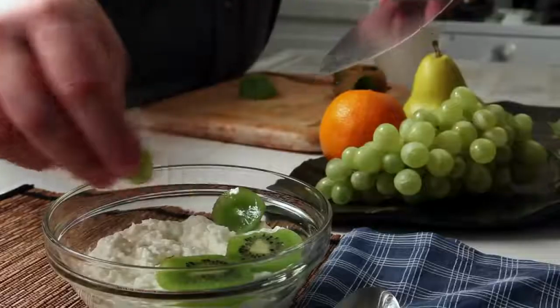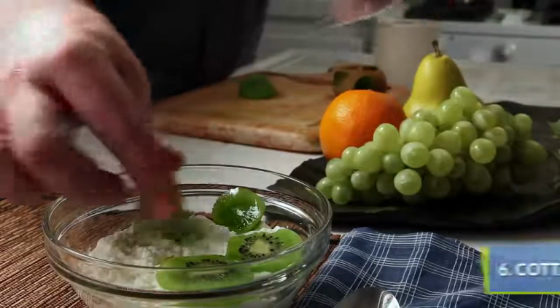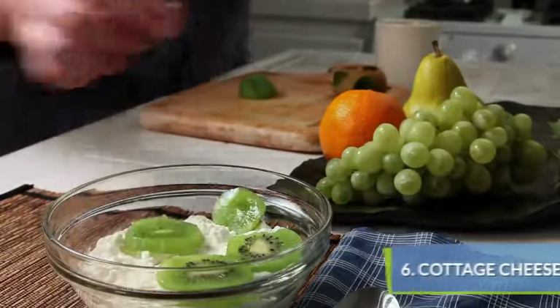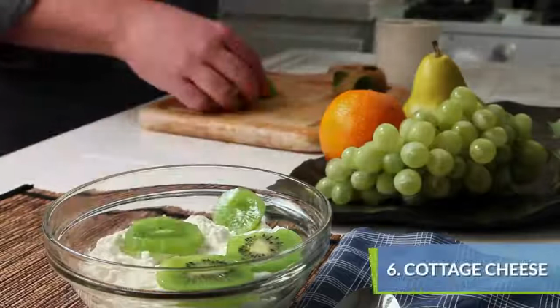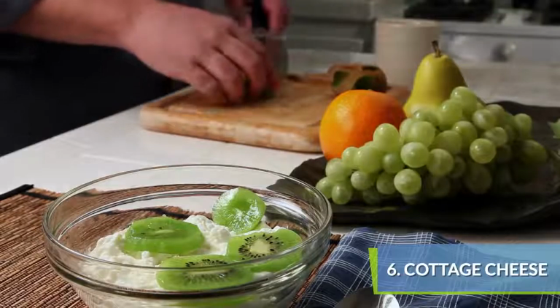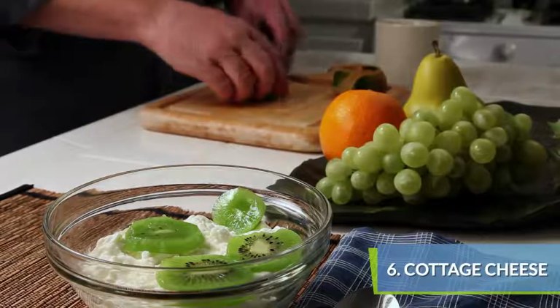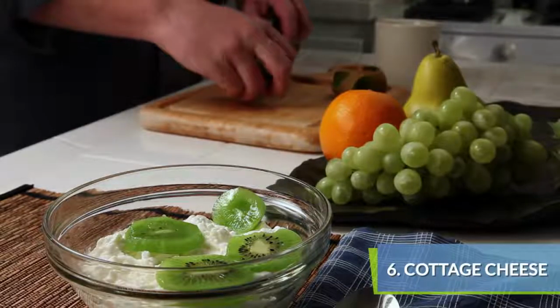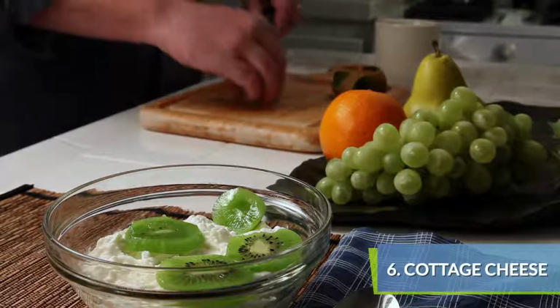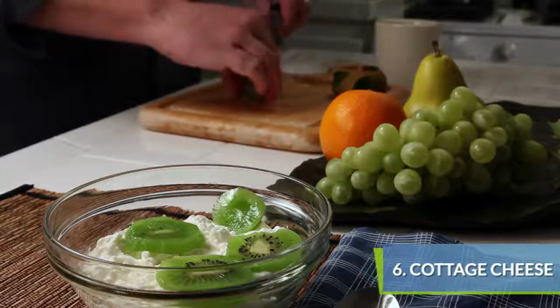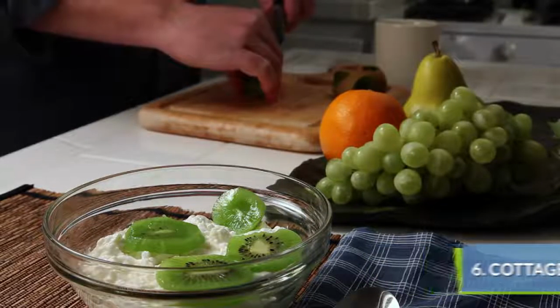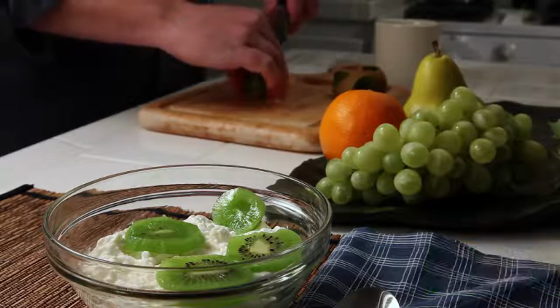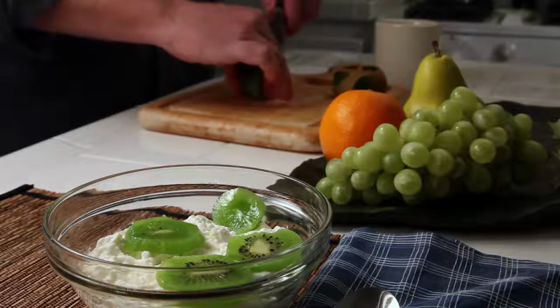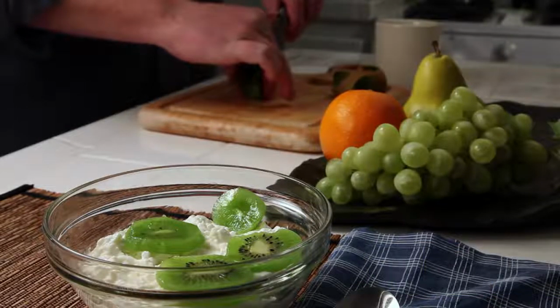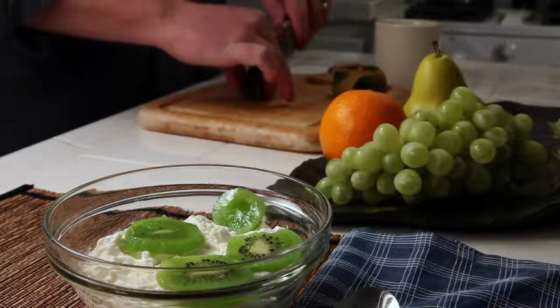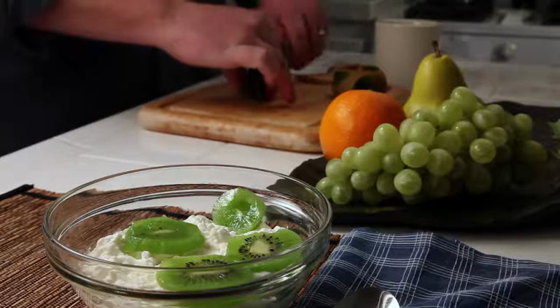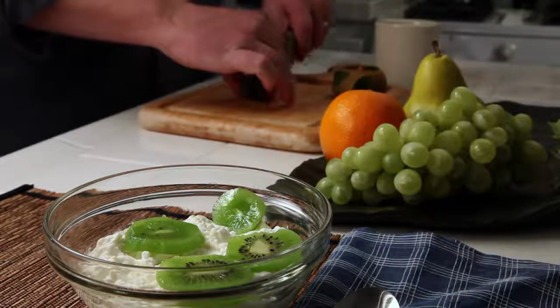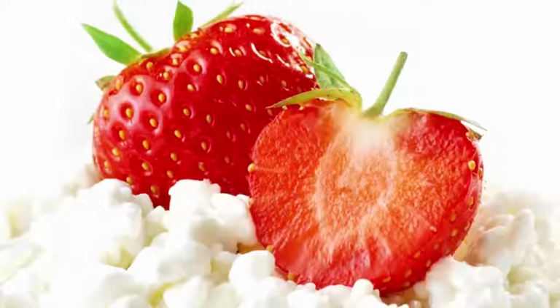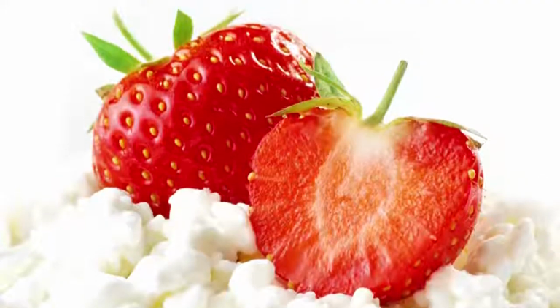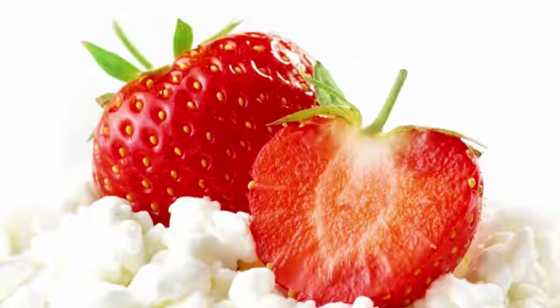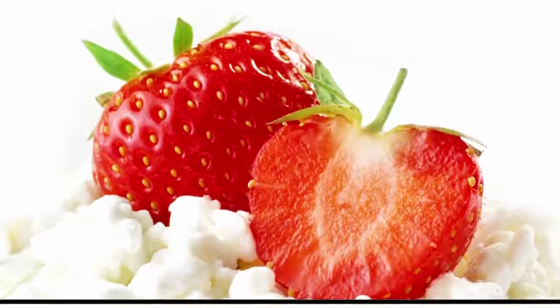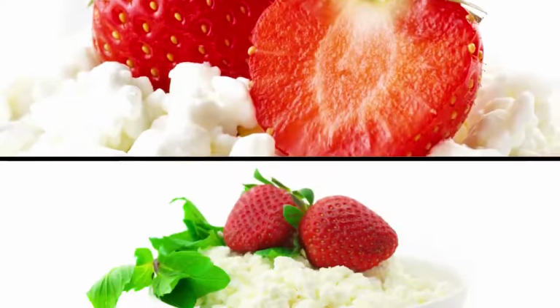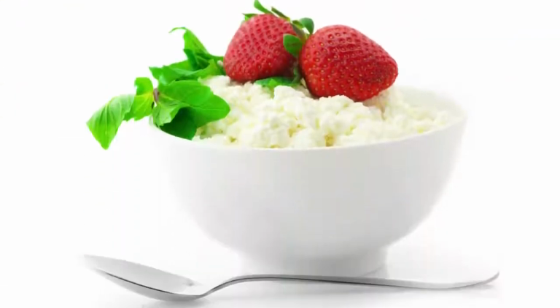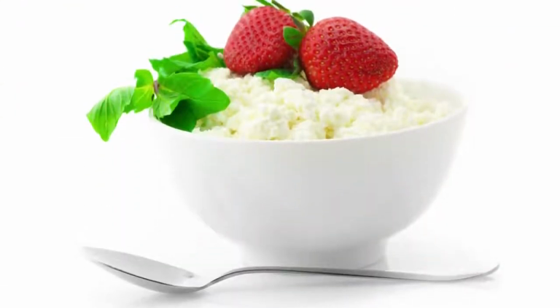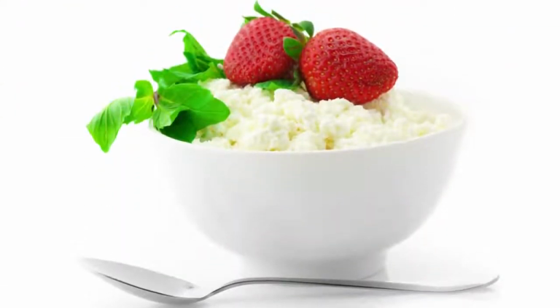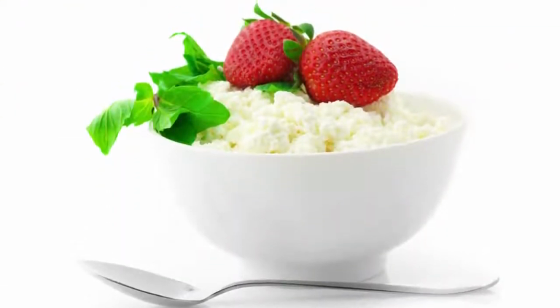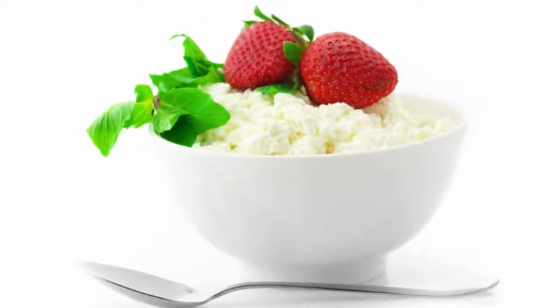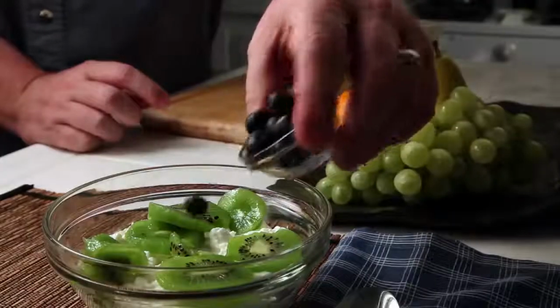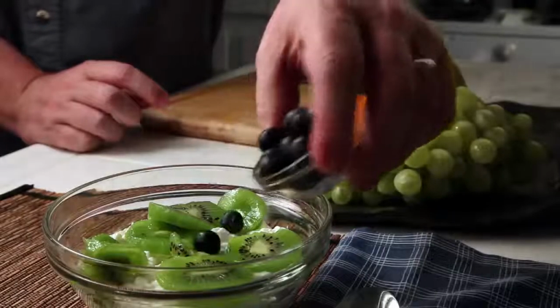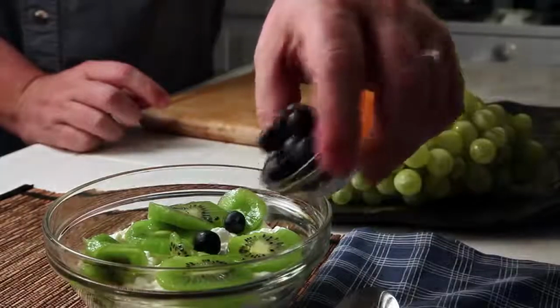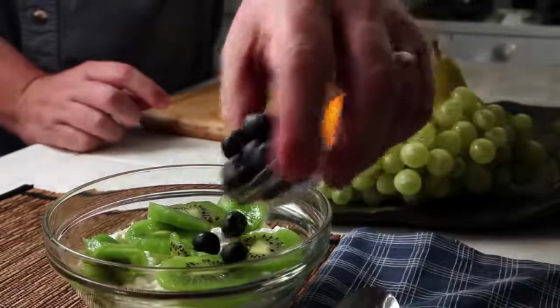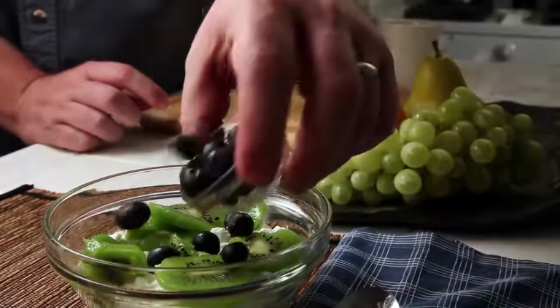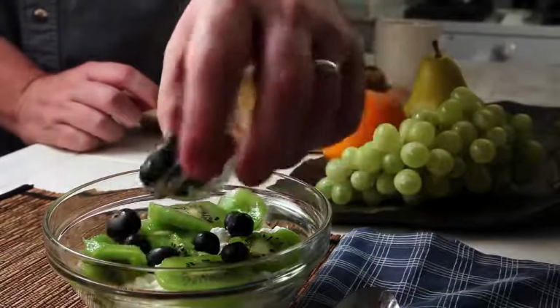Fruit with cottage cheese is a great soft breakfast. Kids will love the sweet flavor while getting plenty of protein from the cheese. Make sure to check the labels on your favorite brands of cottage cheese to keep an eye on calories and sodium.